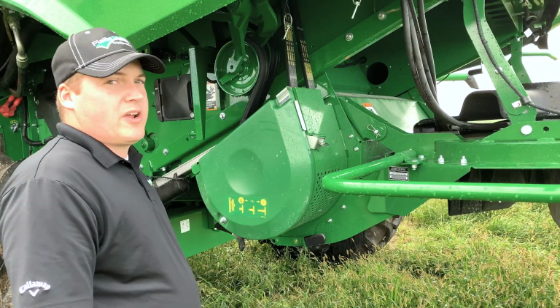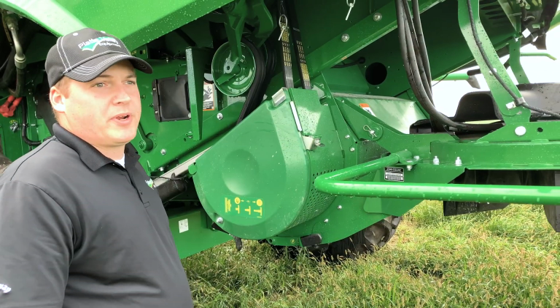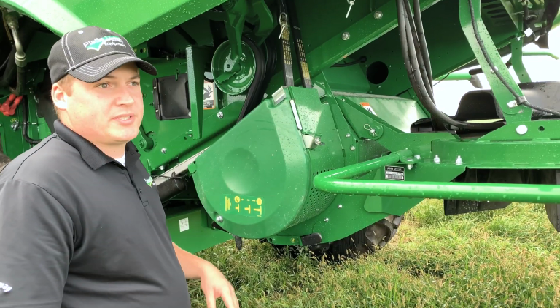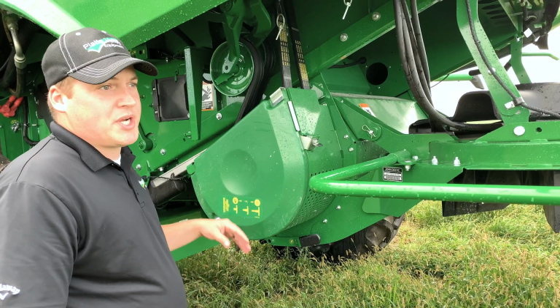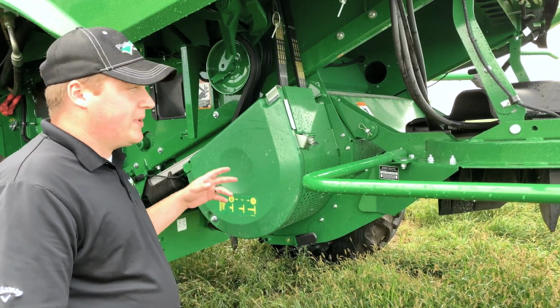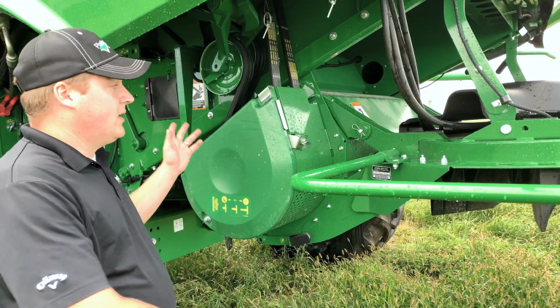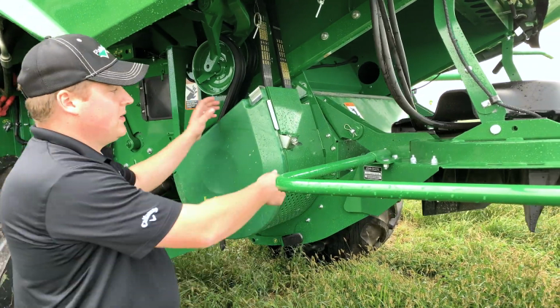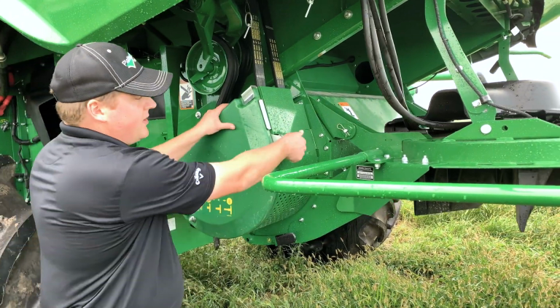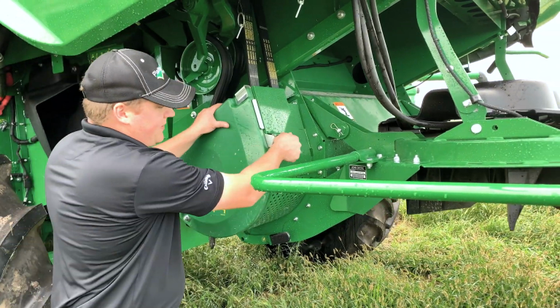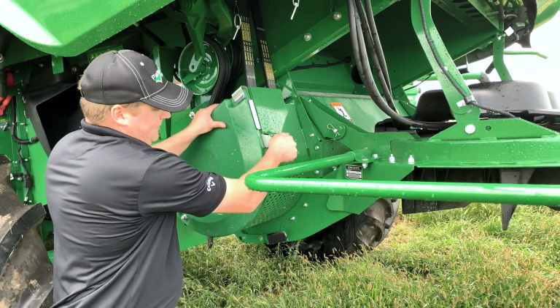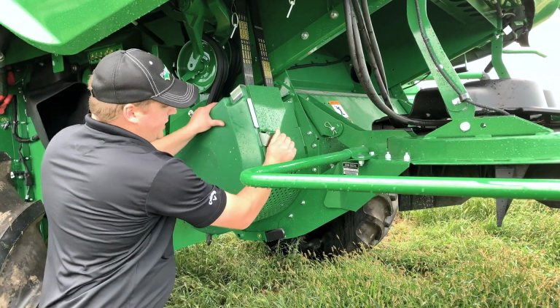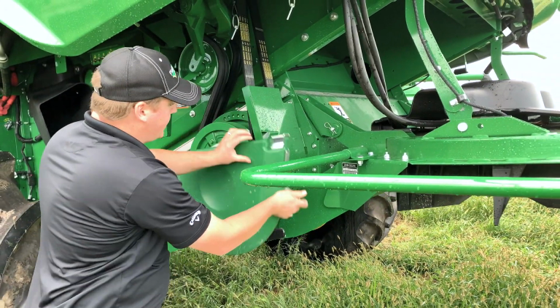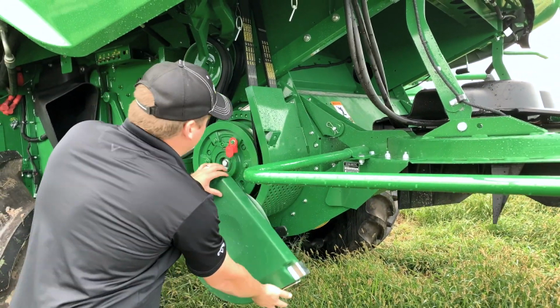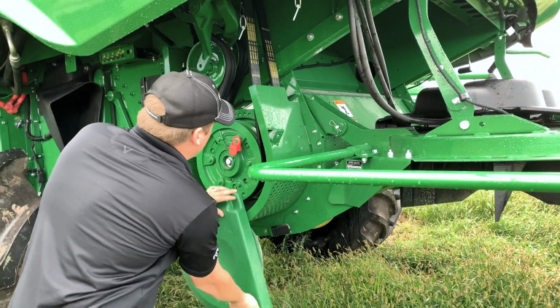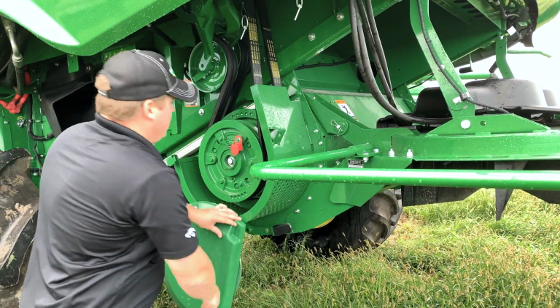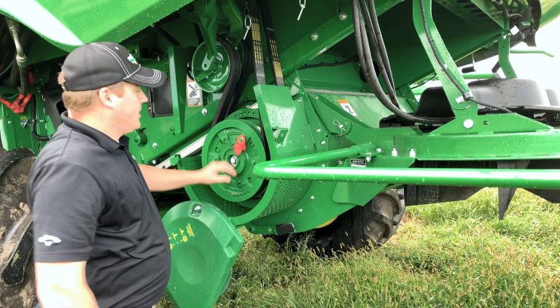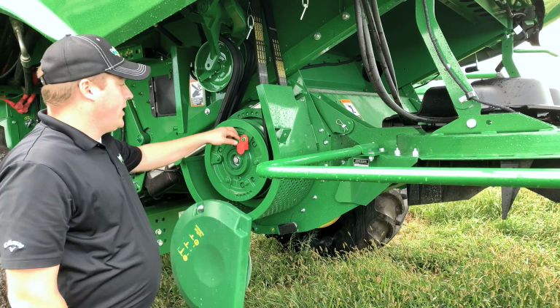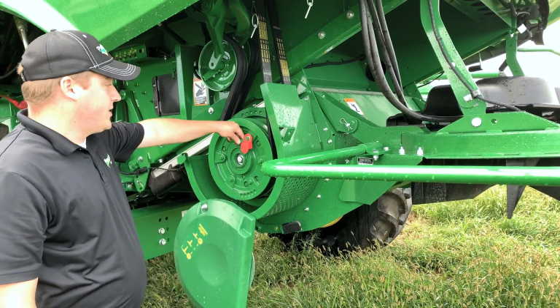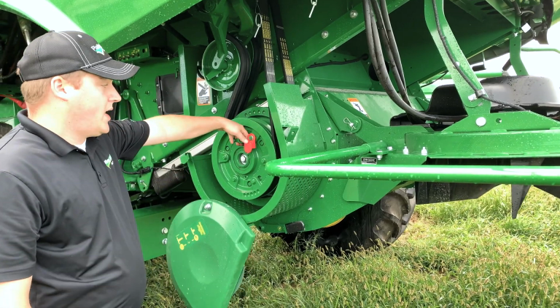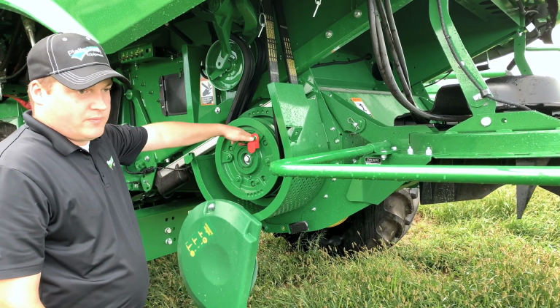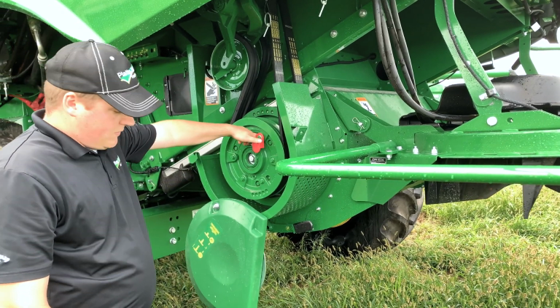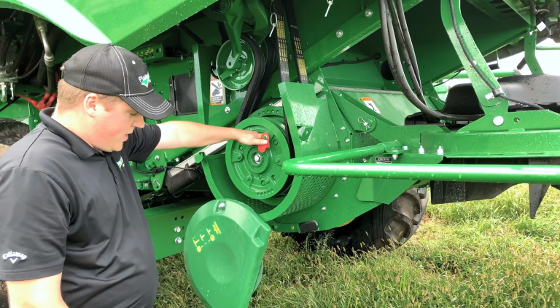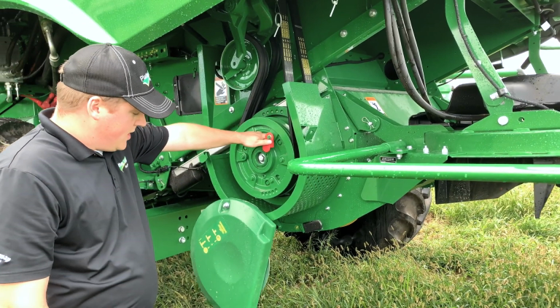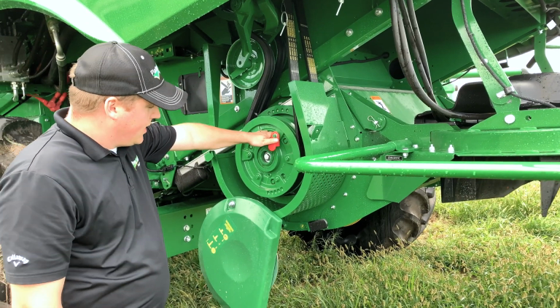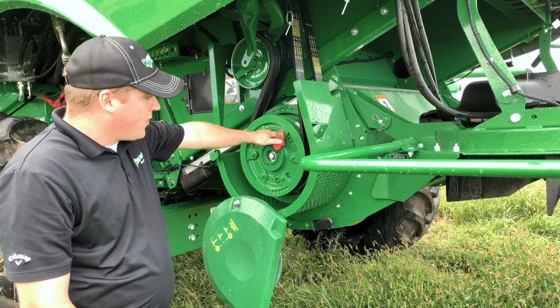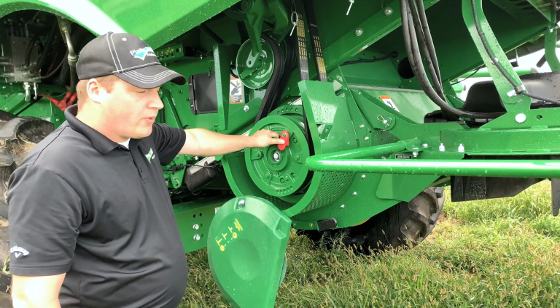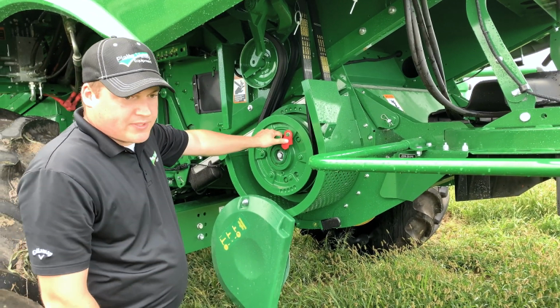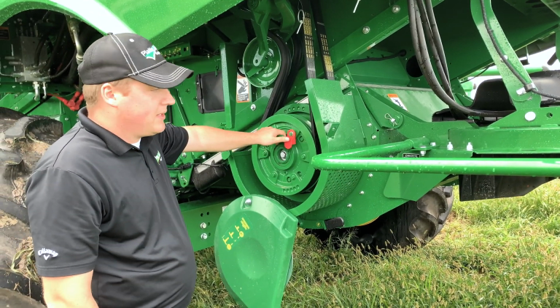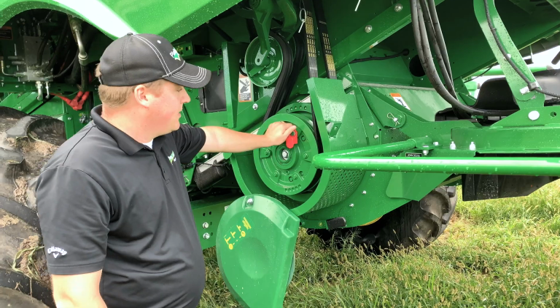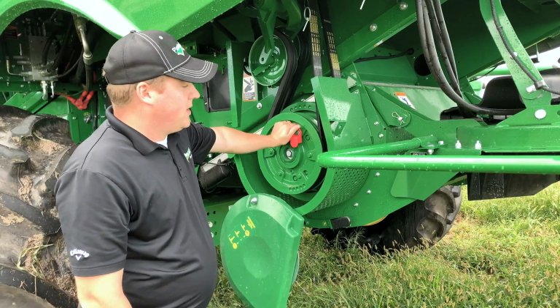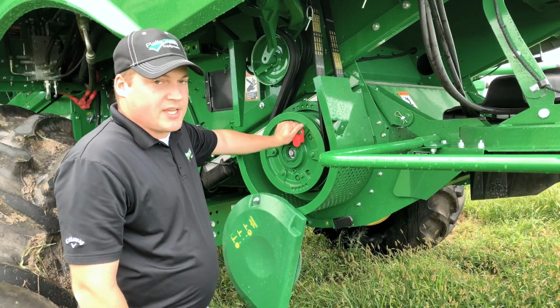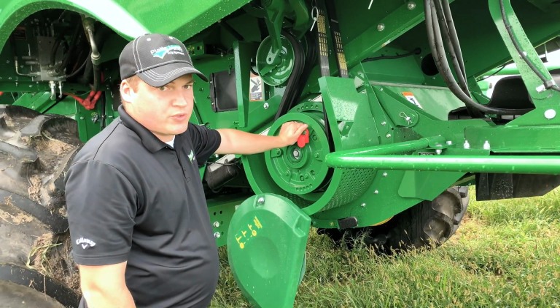Now we're going to adjust our chopper speed. That's done behind this shield. On the pulley here, there's a T-handle. All the way in is for corn, all the way out is for beans, and the center is neutral.